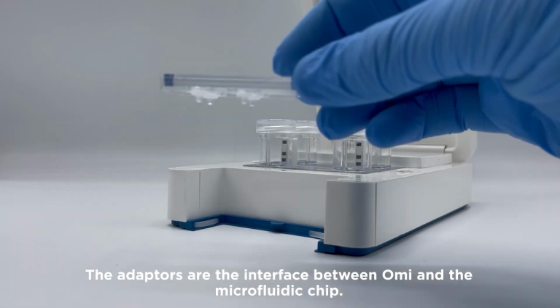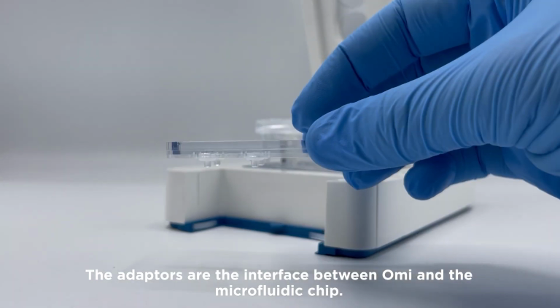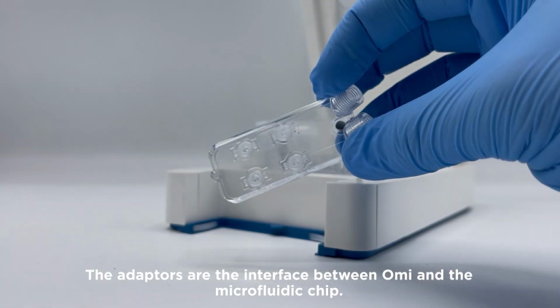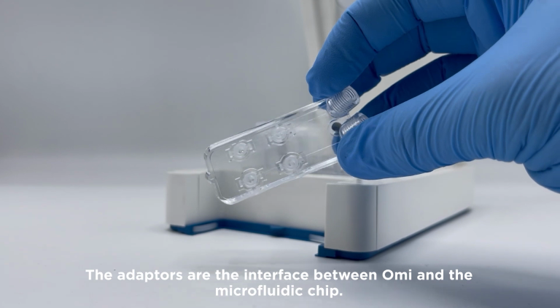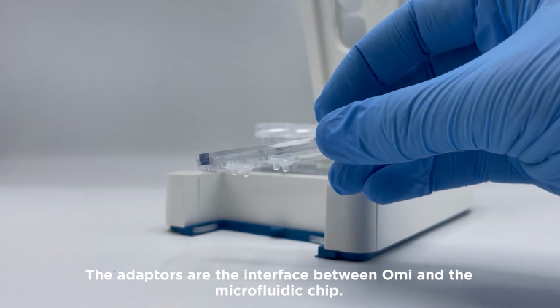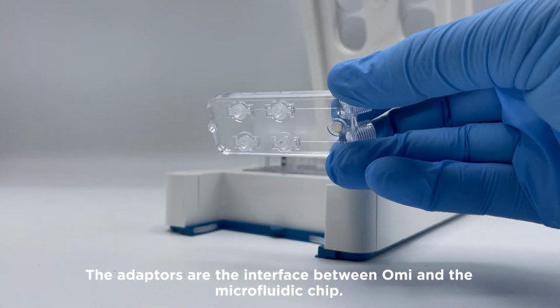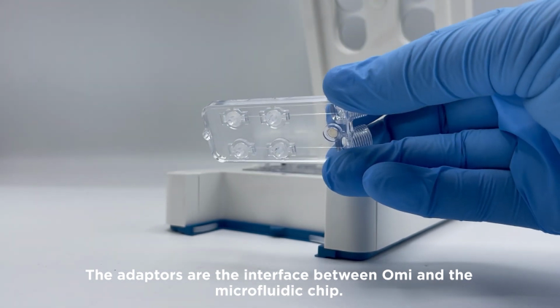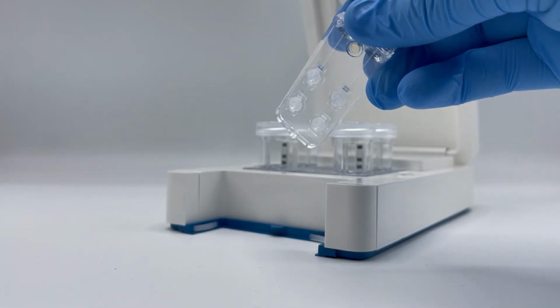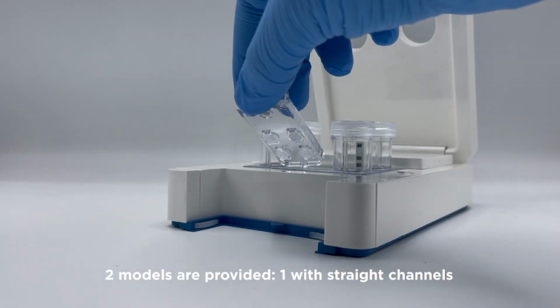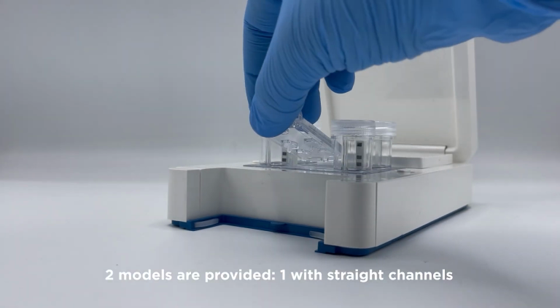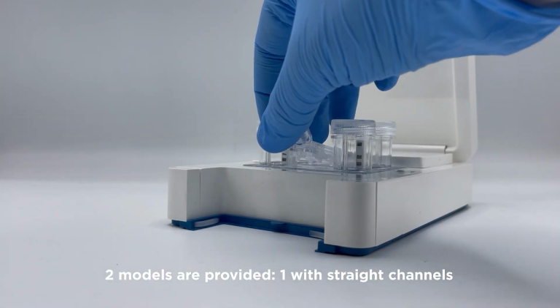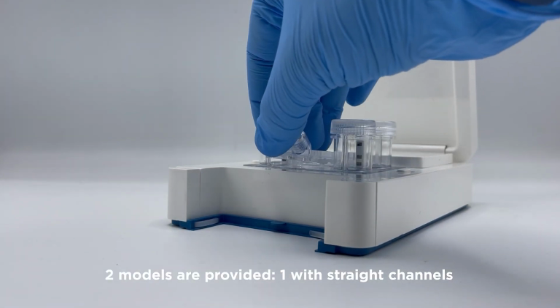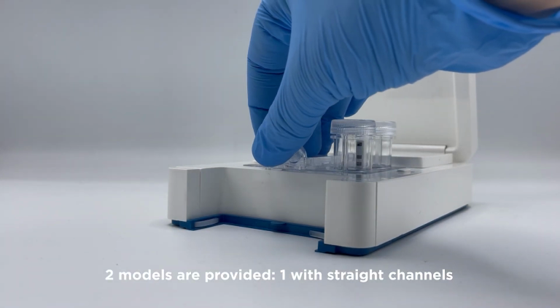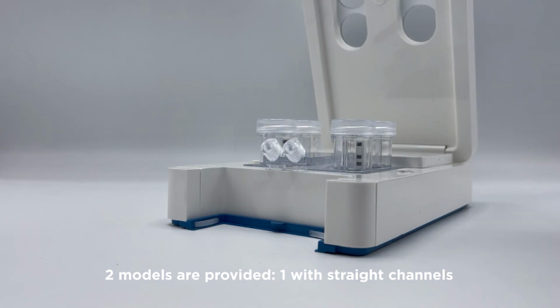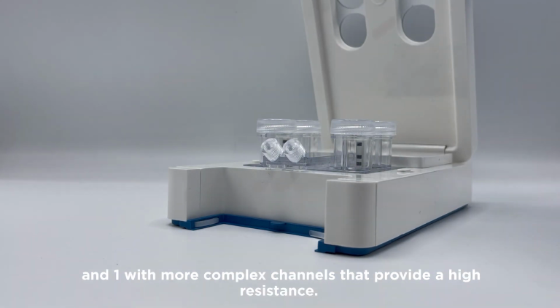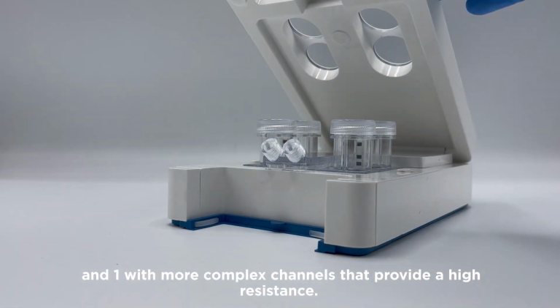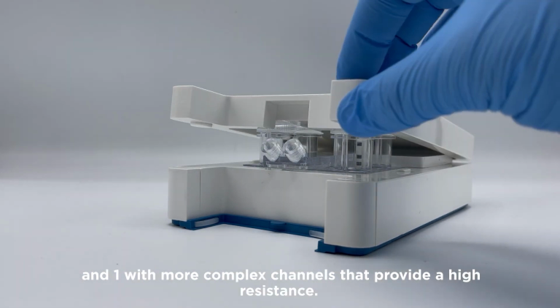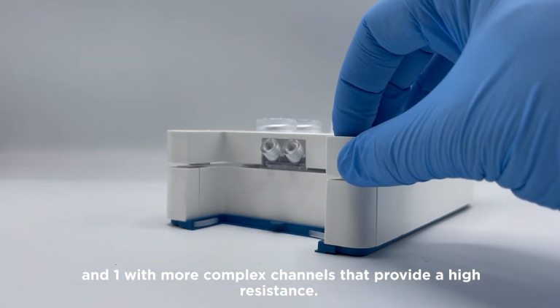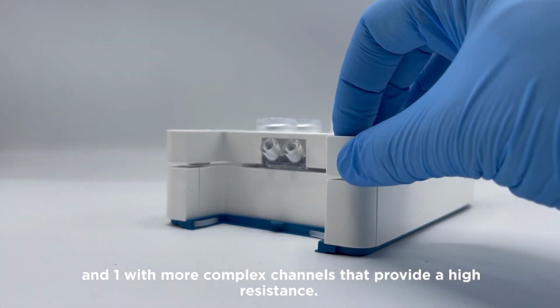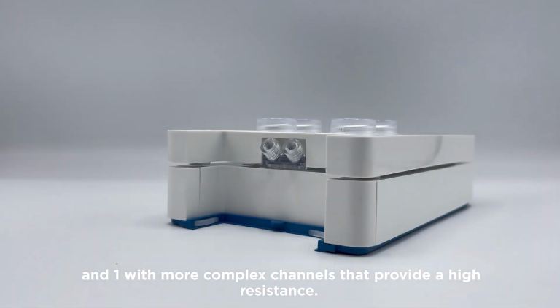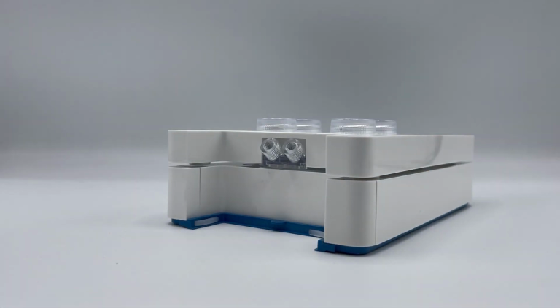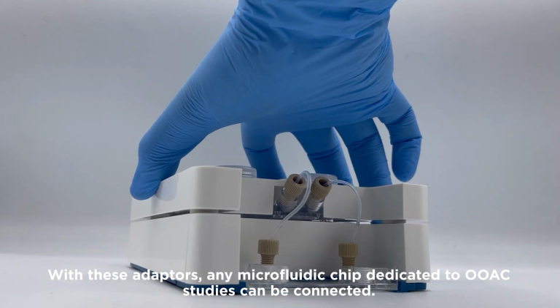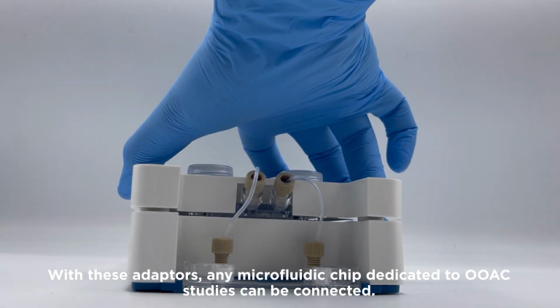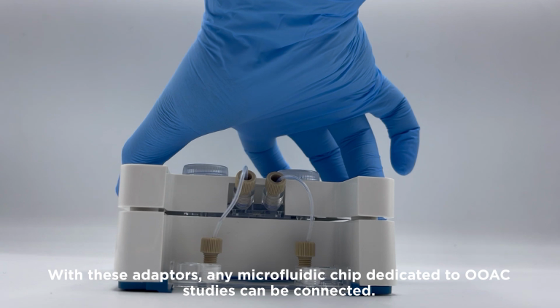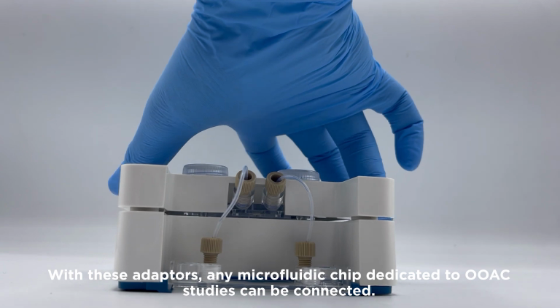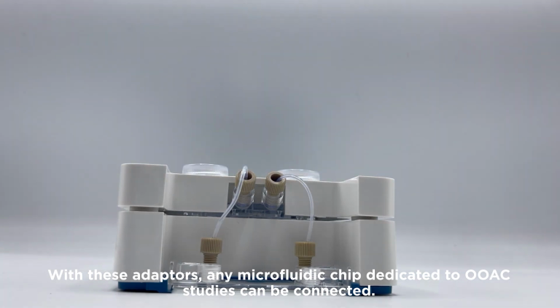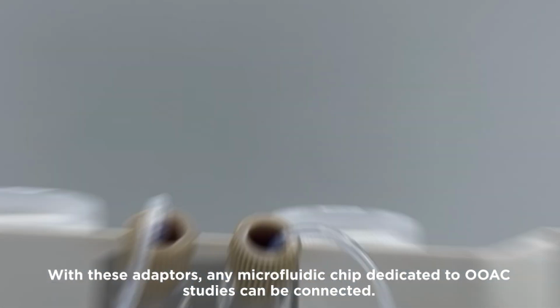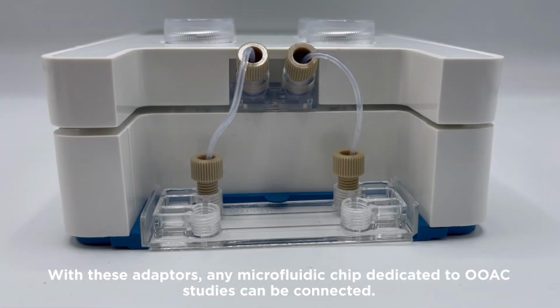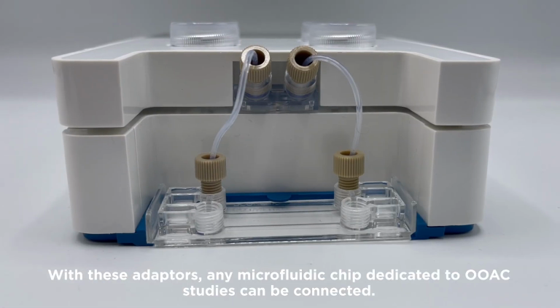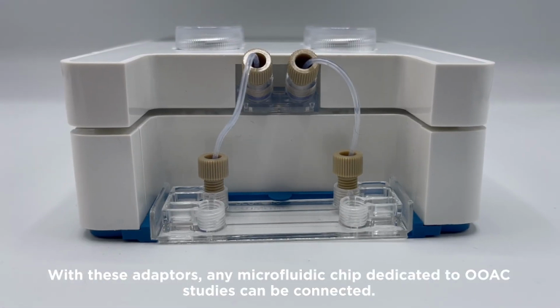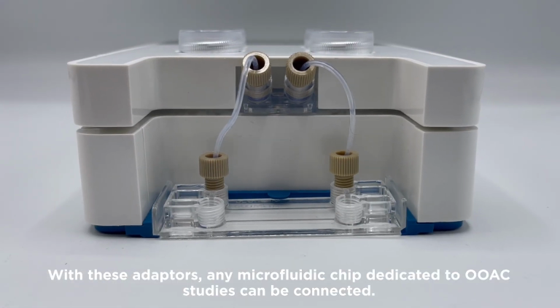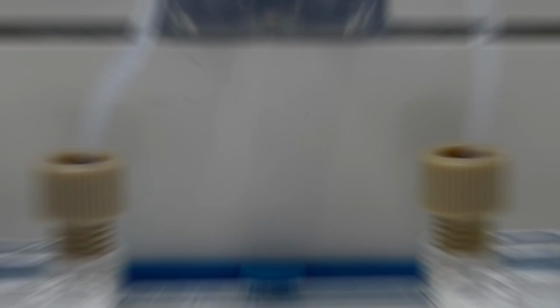The adapters are the interface between OMI and the microfluidic chip. Two models are provided: one with straight channels, and one with more complex channels that provide a high resistance. With these adapters, any microfluidic chip dedicated to organ-on-a-chip studies can be connected.